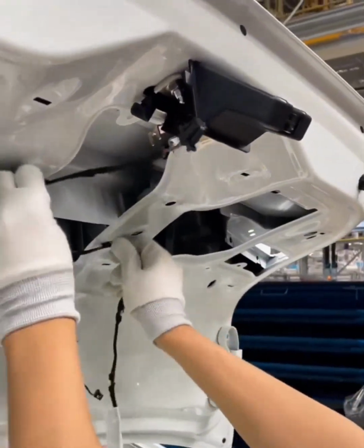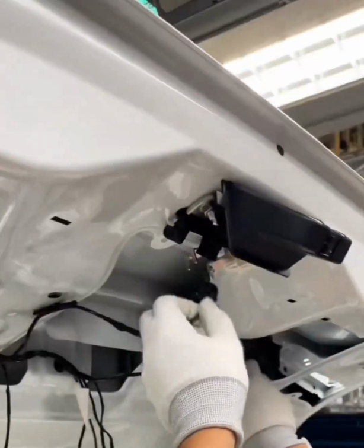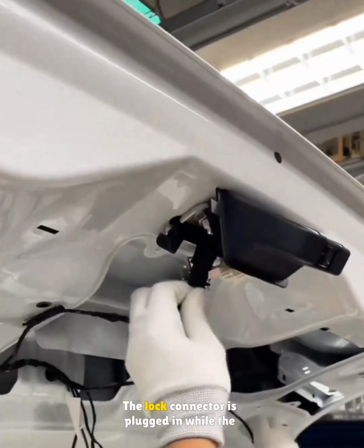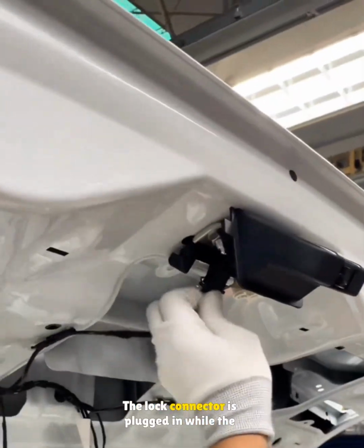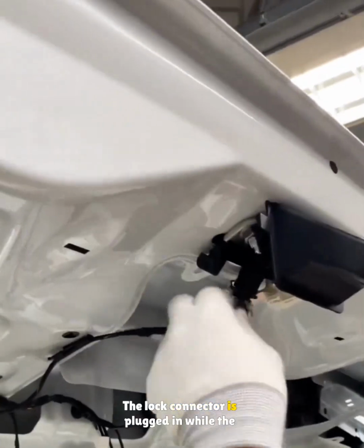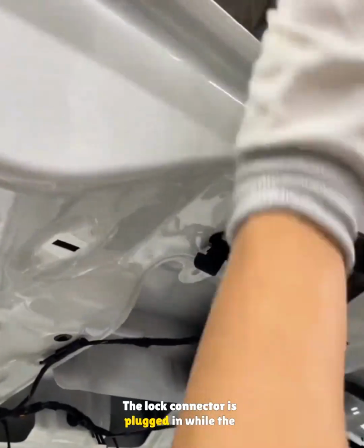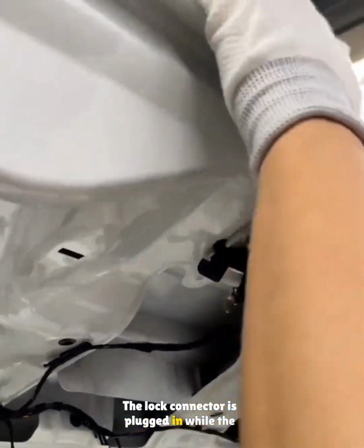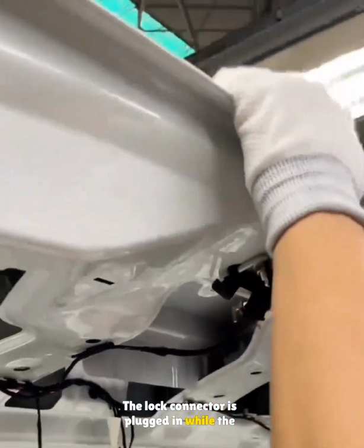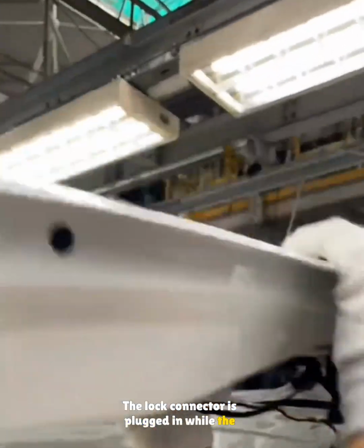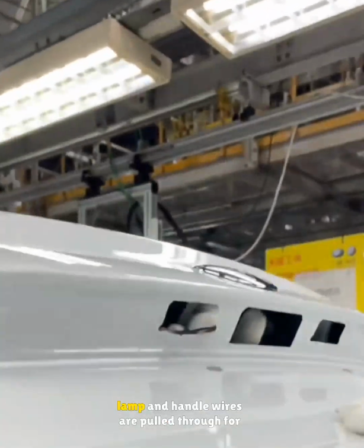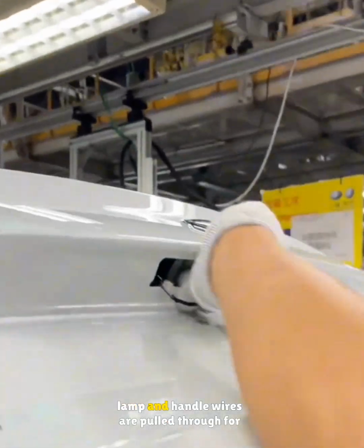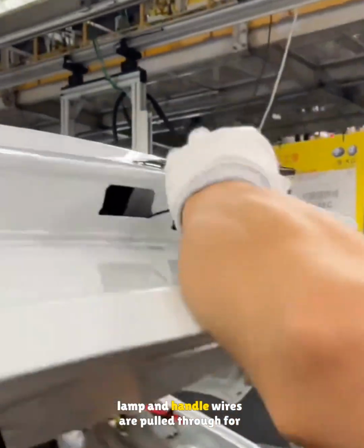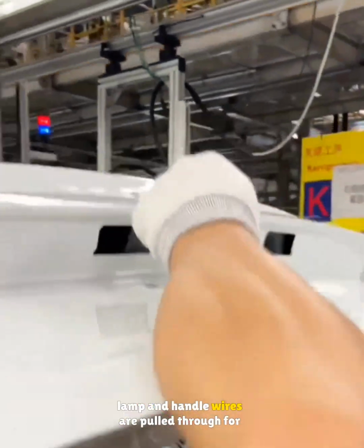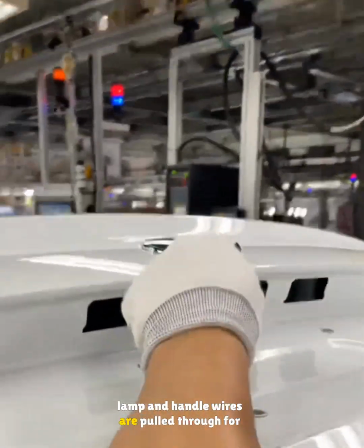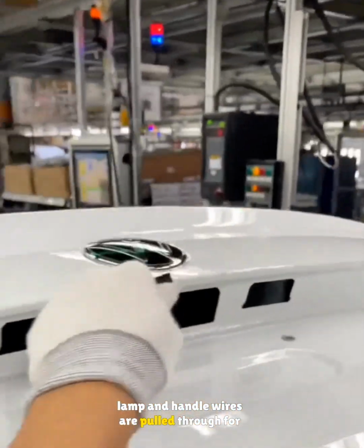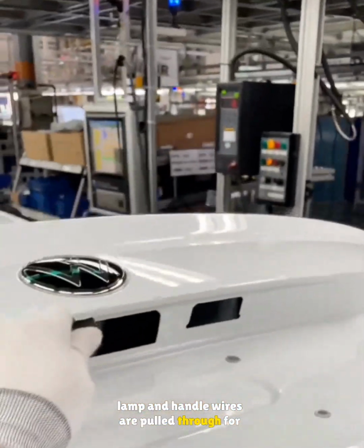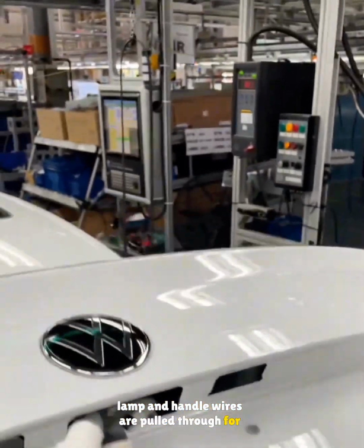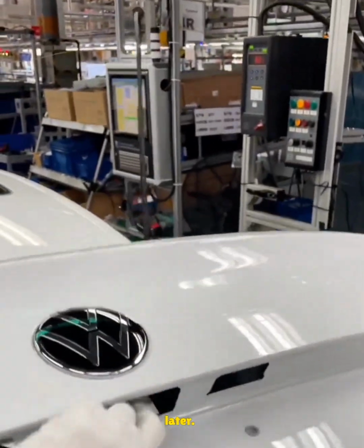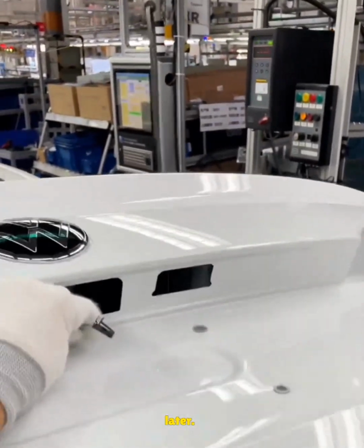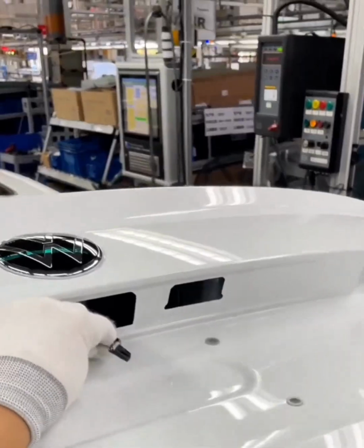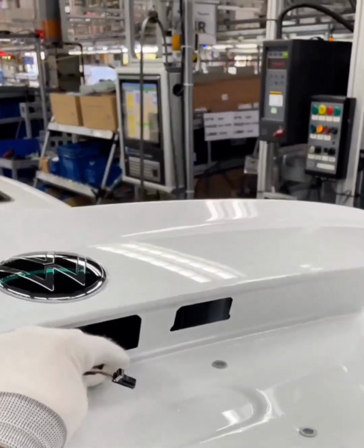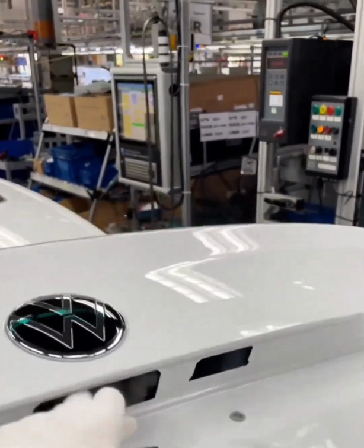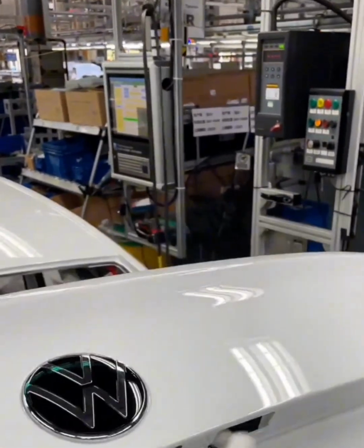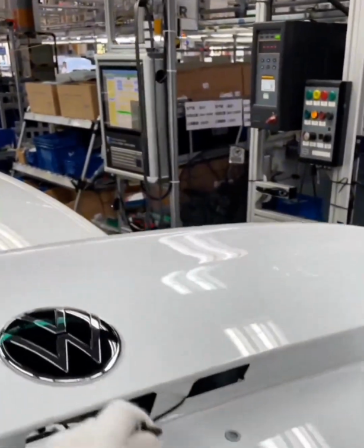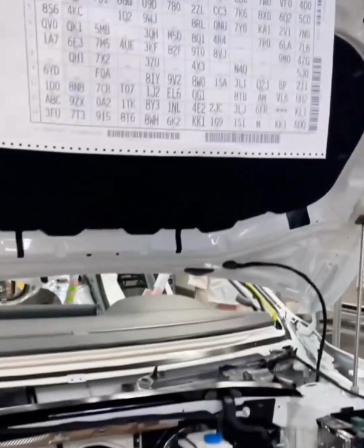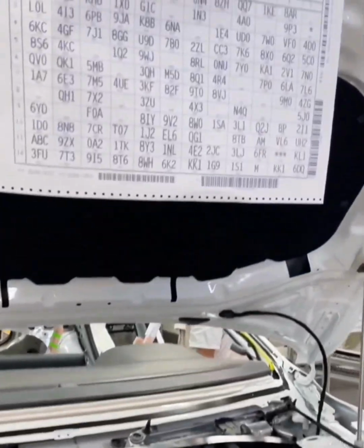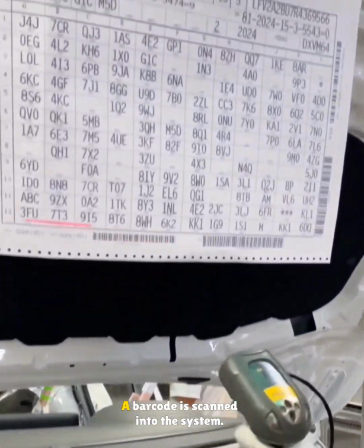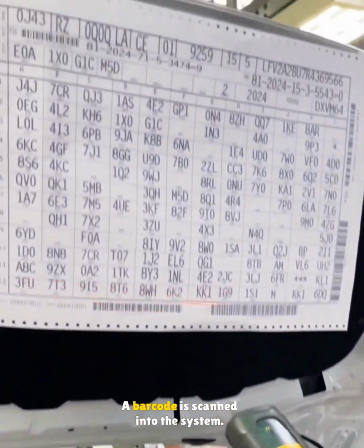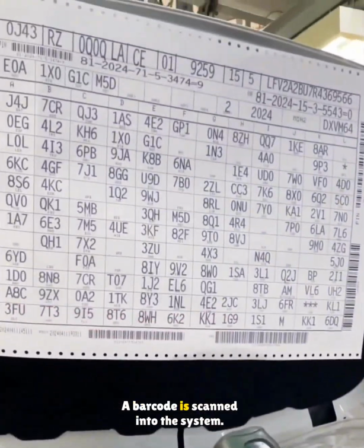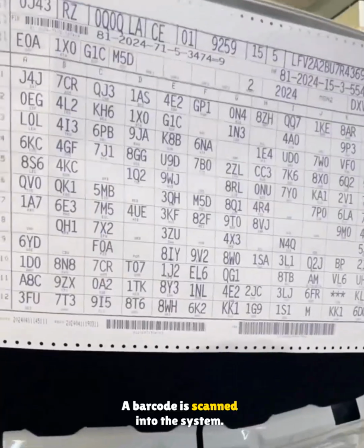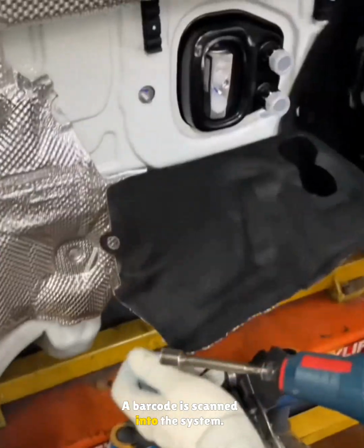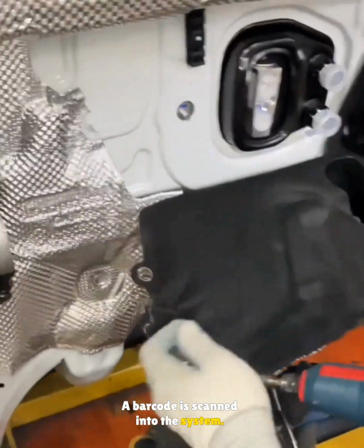The lock connector is plugged in, while the lamp and handle wires are pulled through for later. A barcode is scanned into the system.